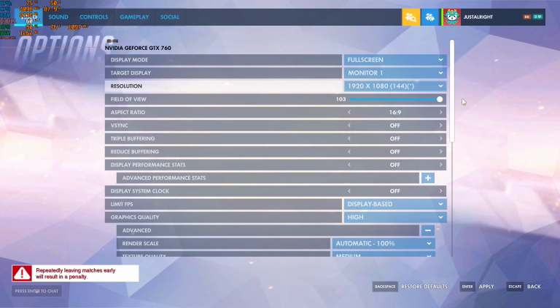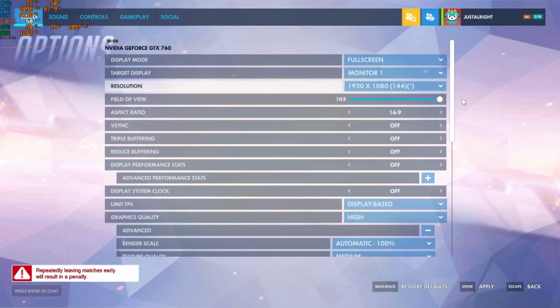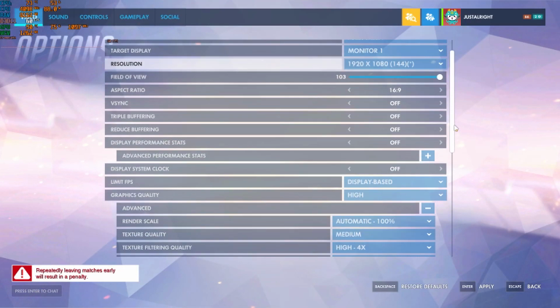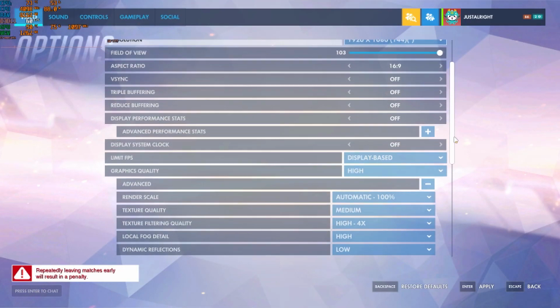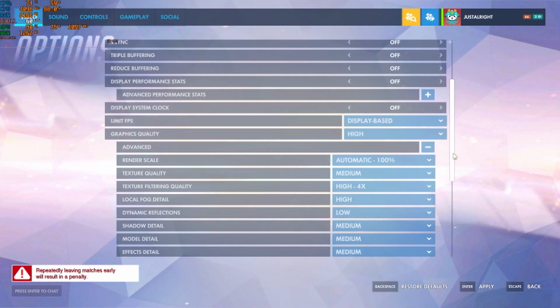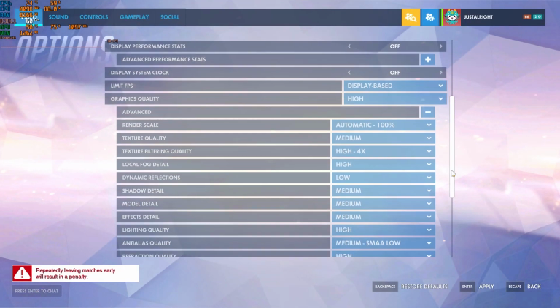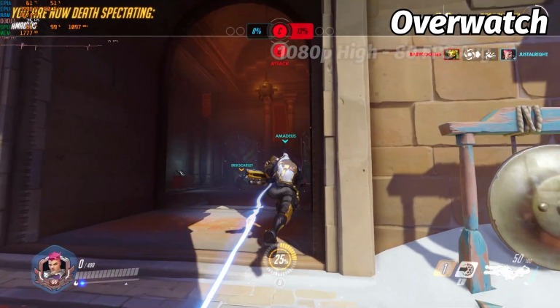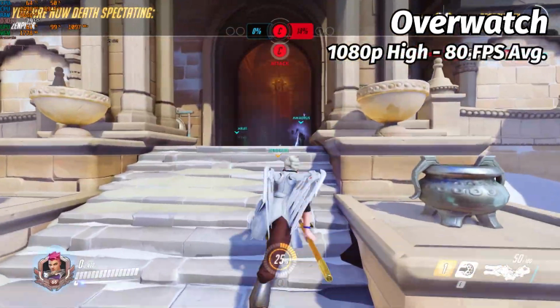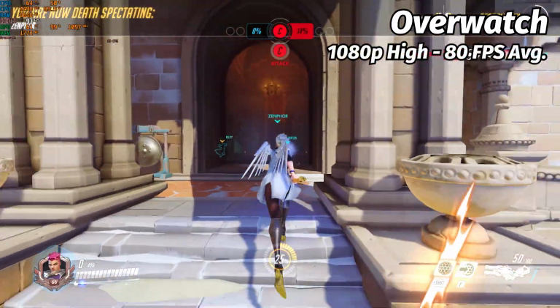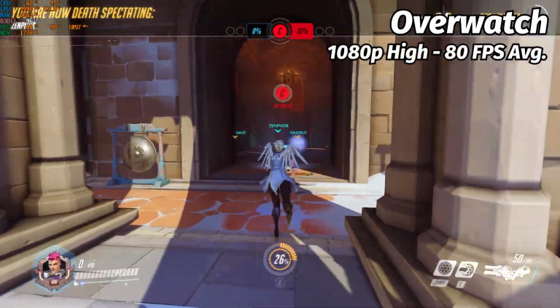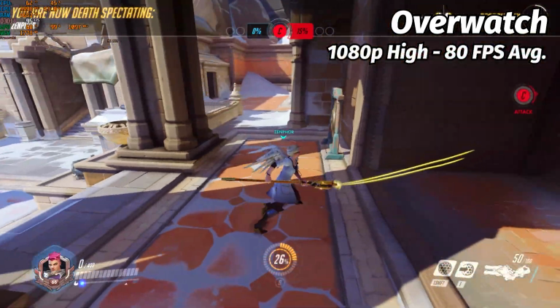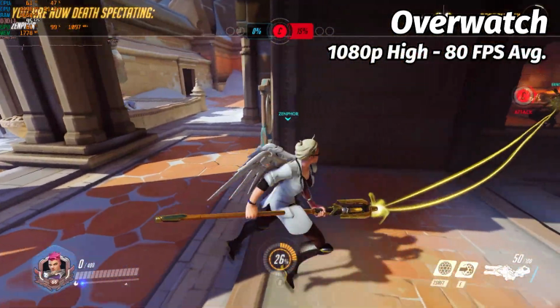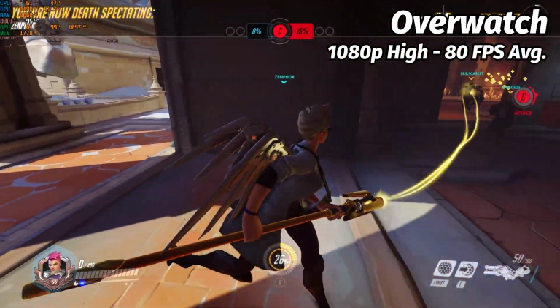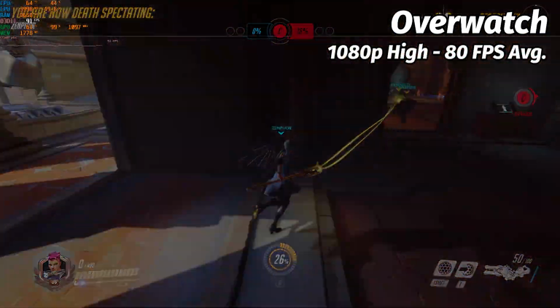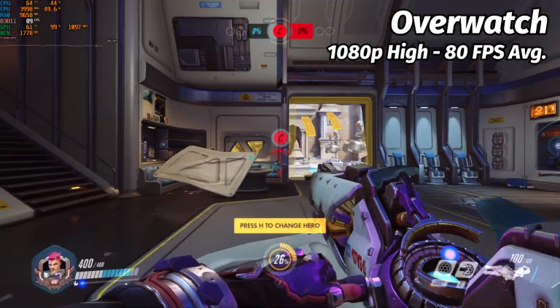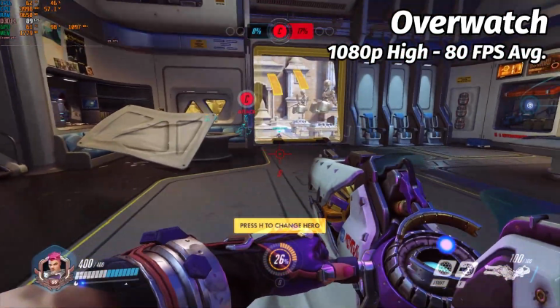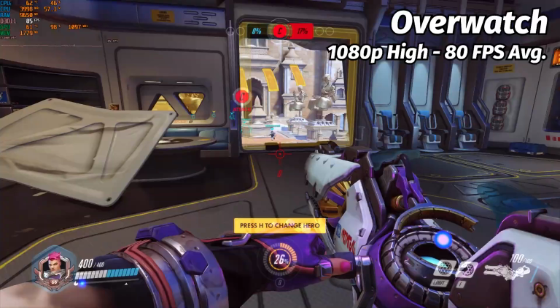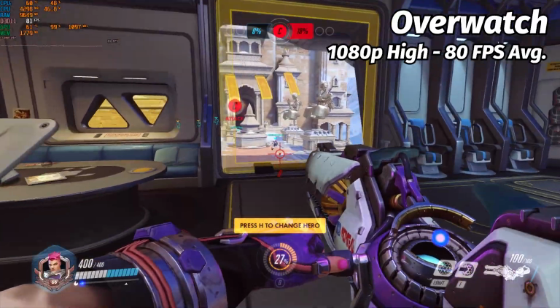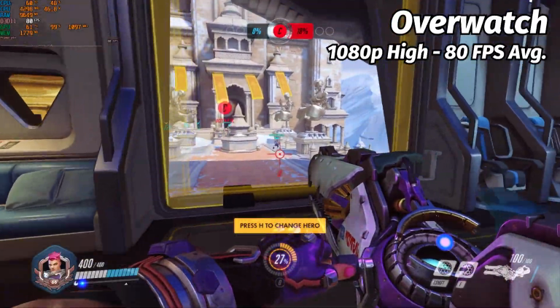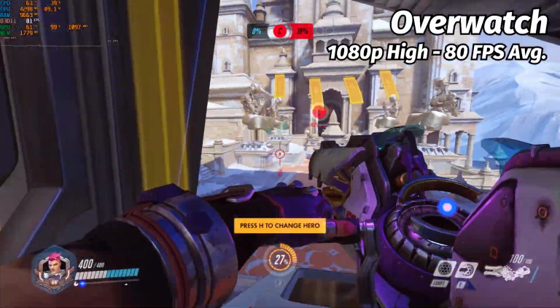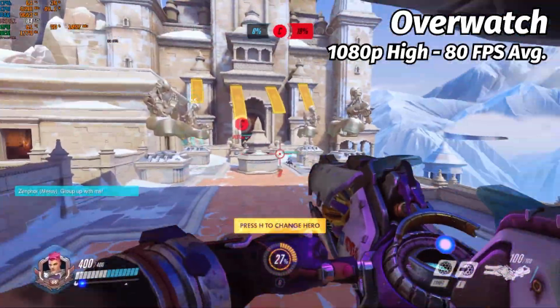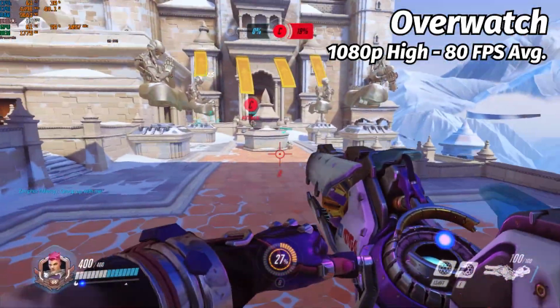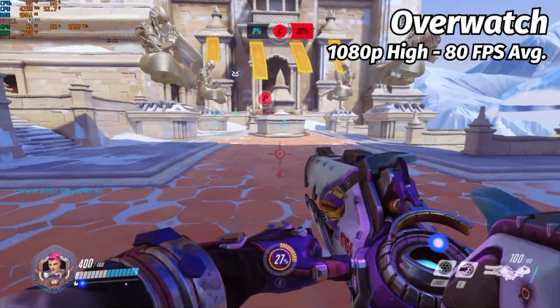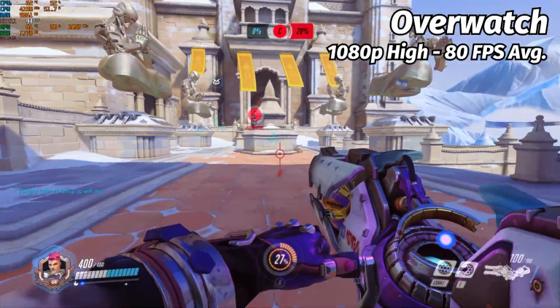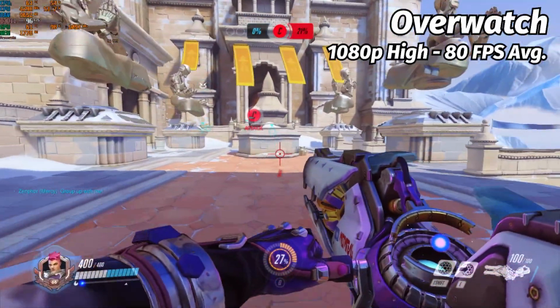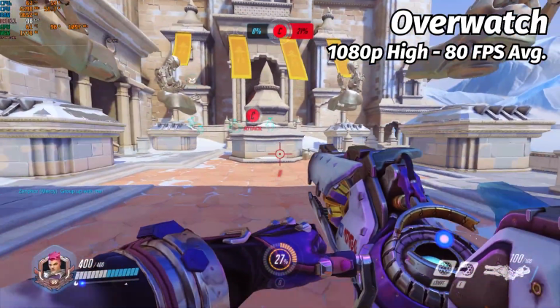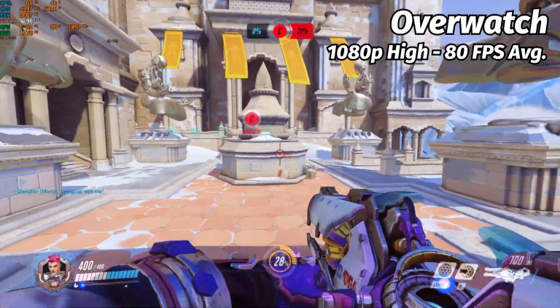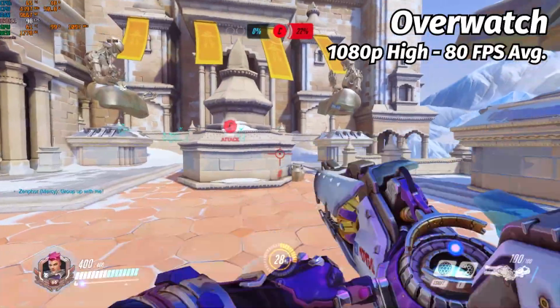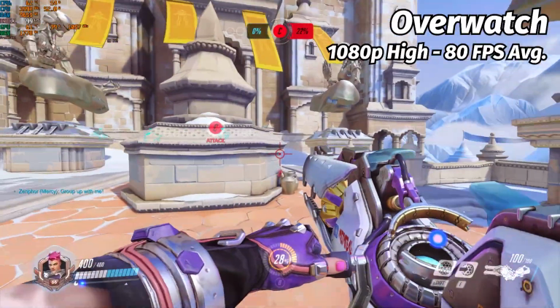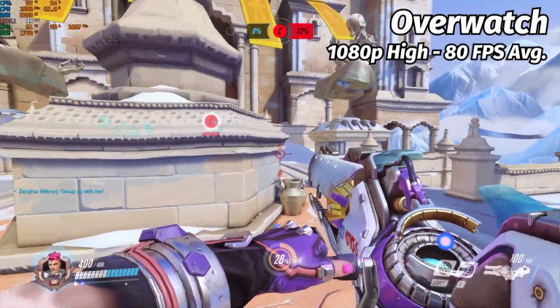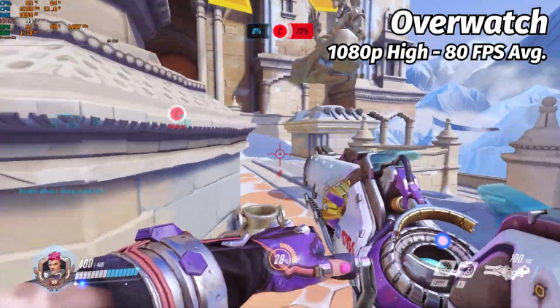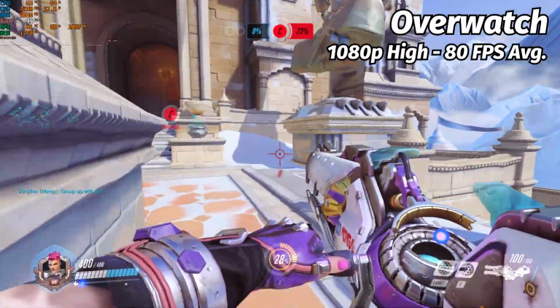Going over to Overwatch, at 1080p high settings, which the game actually recommended, we get an average framerate of 80 — a somewhat surprisingly playable experience. But once again, this is a game that is optimized for older hardware, so it's not that surprising.